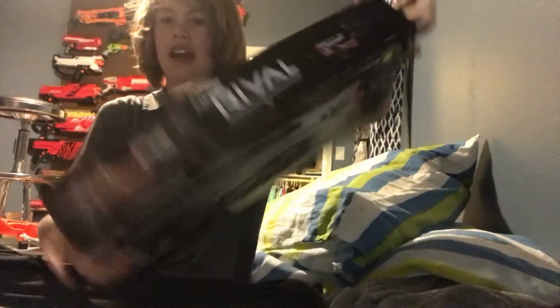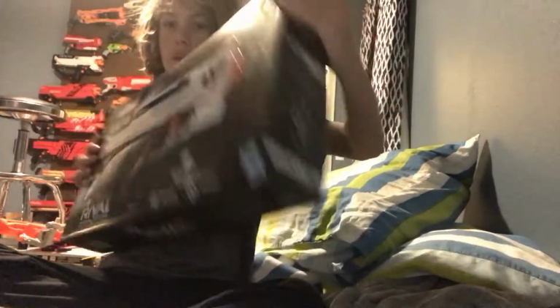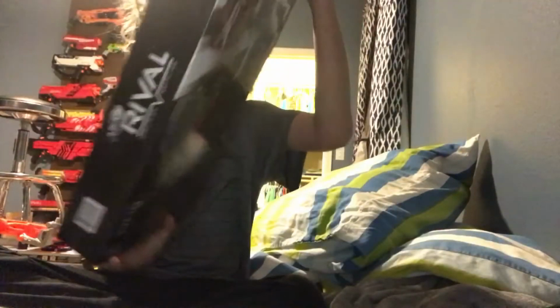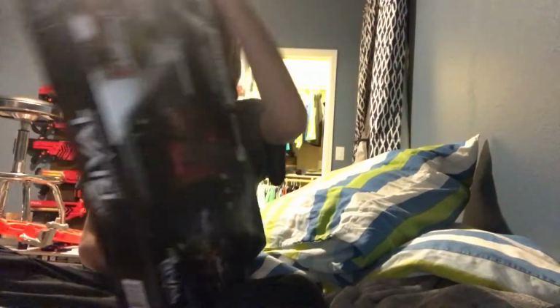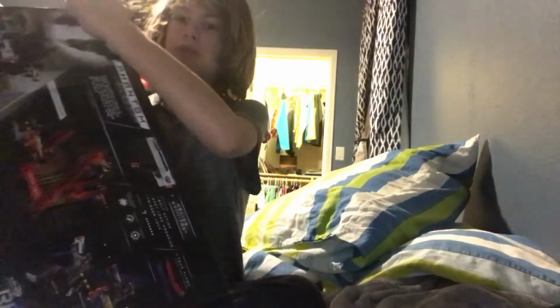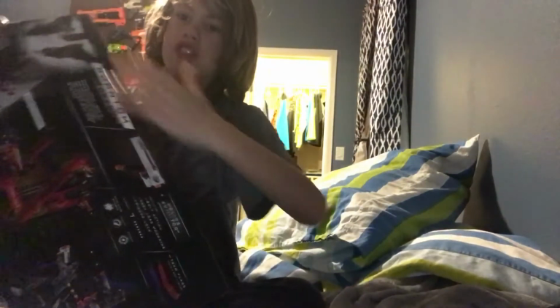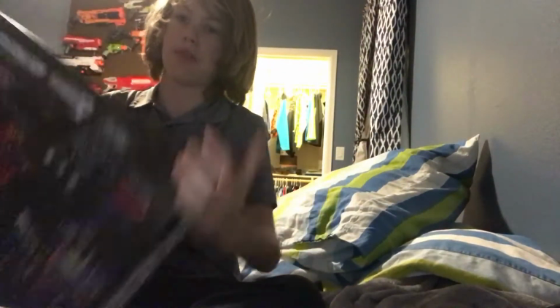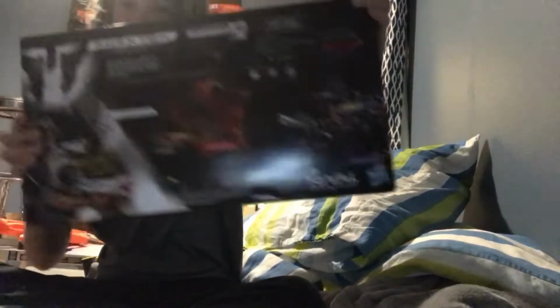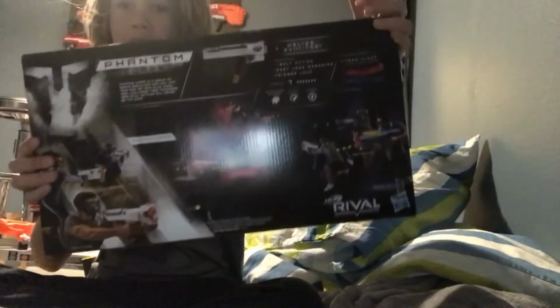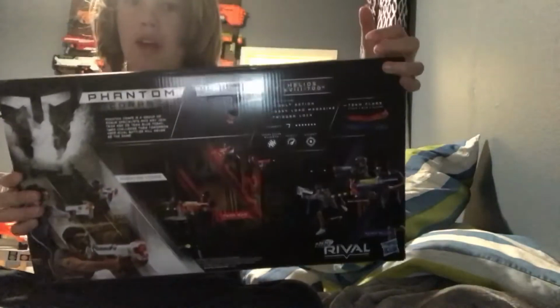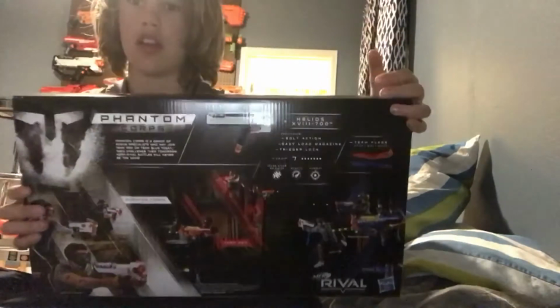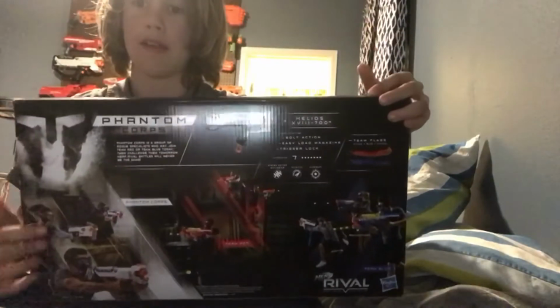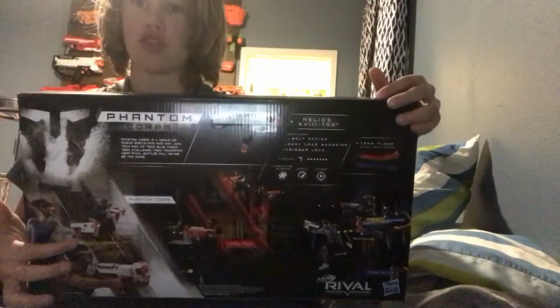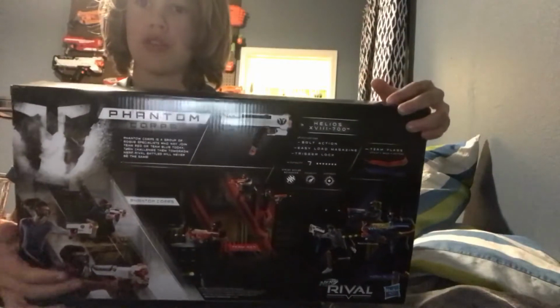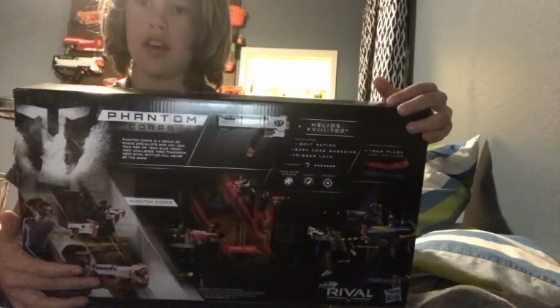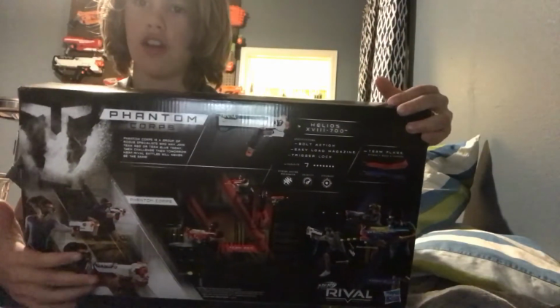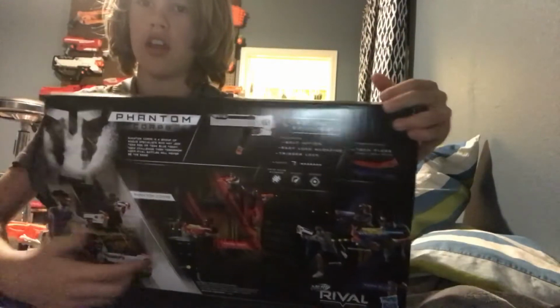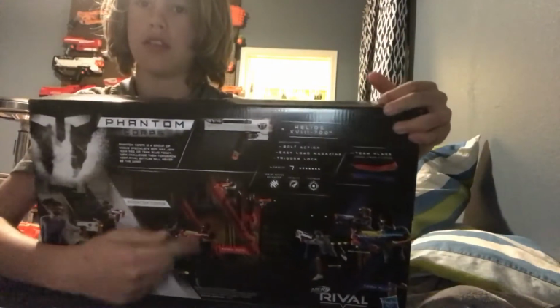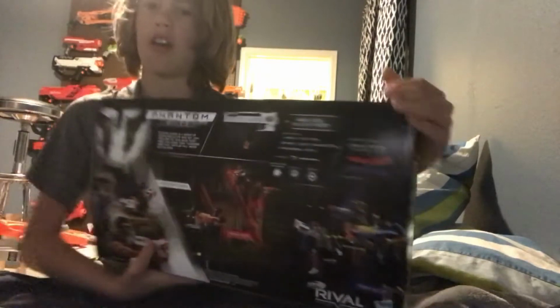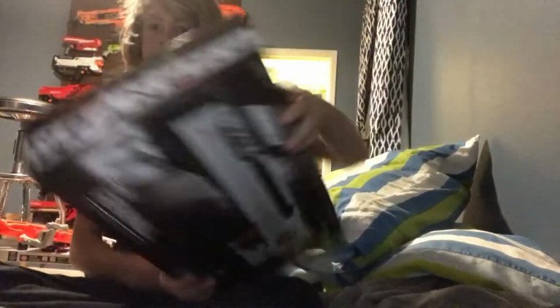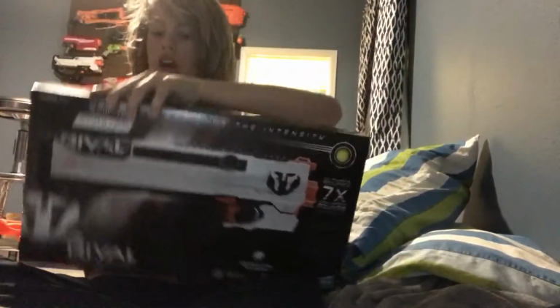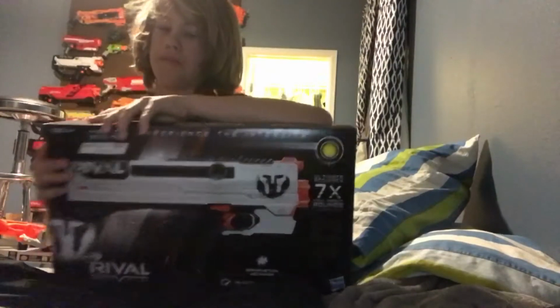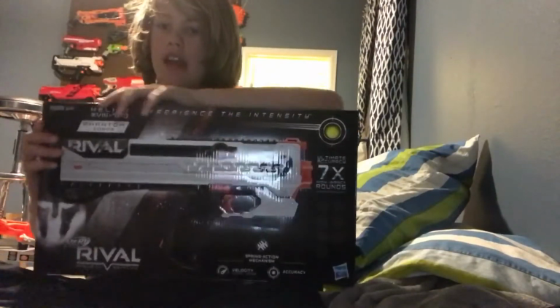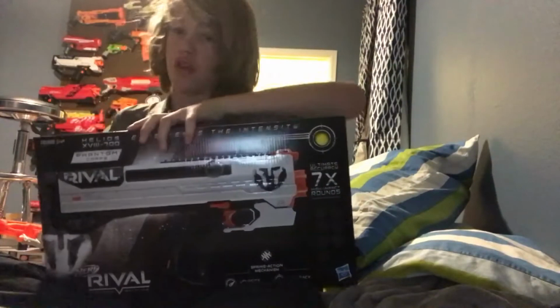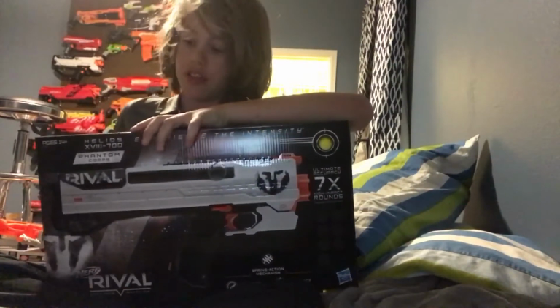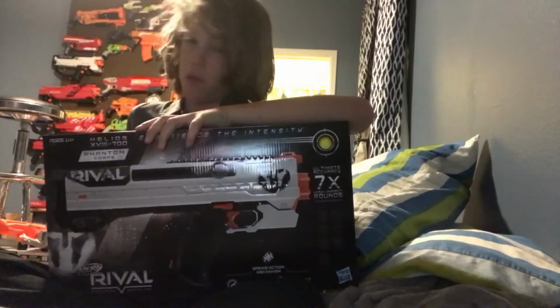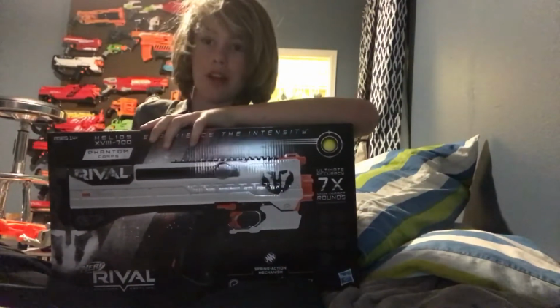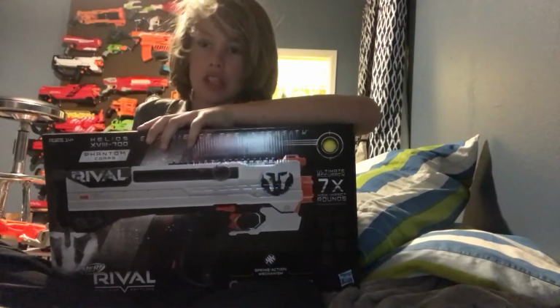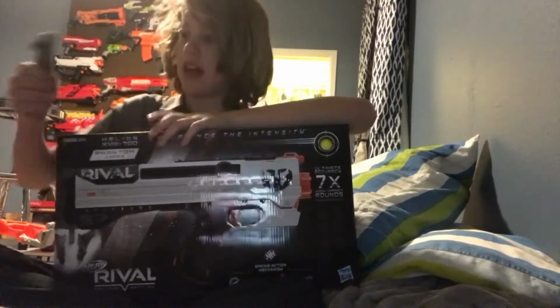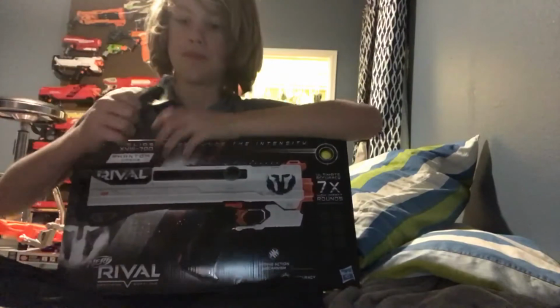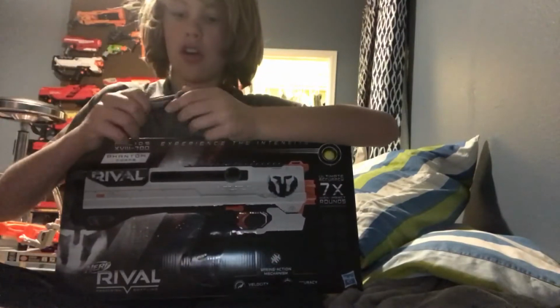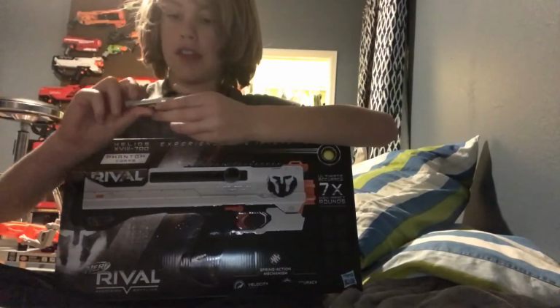It kind of looks like an Apollo. Let's check out the box on the back — we have every single Rival gun: the Rival Chronos, the Héros, and then all that stuff. It looks pretty cool, let's get right into the unboxing.